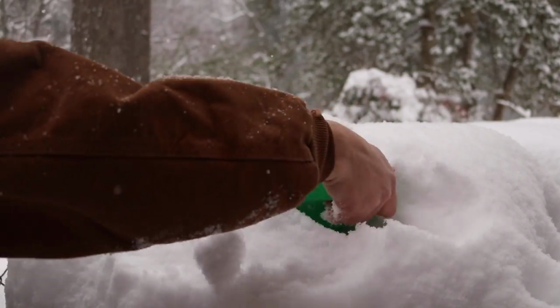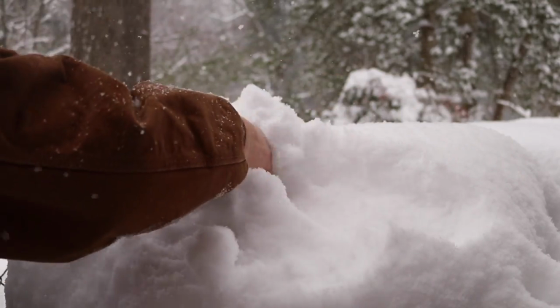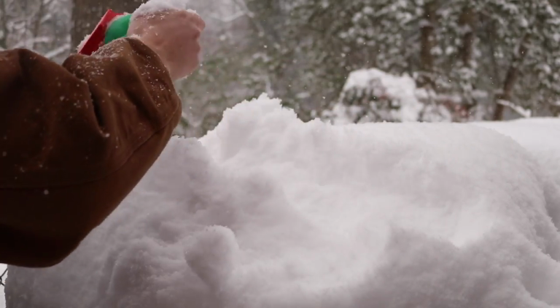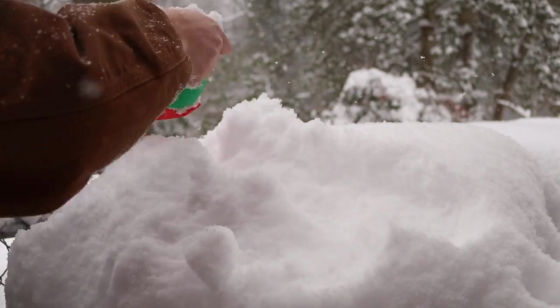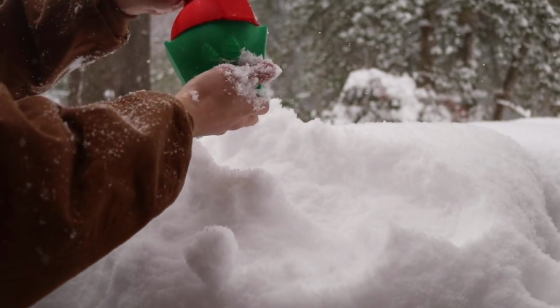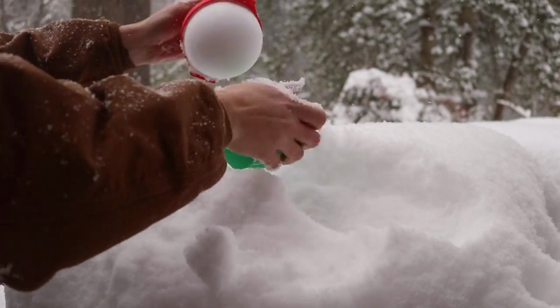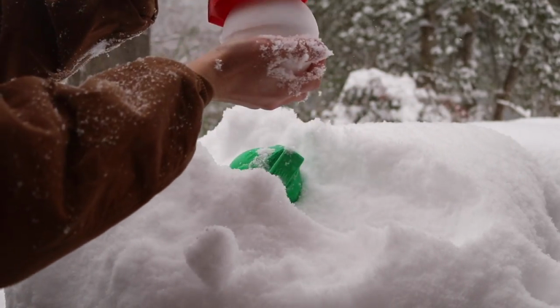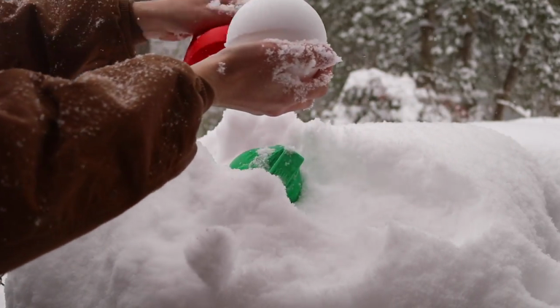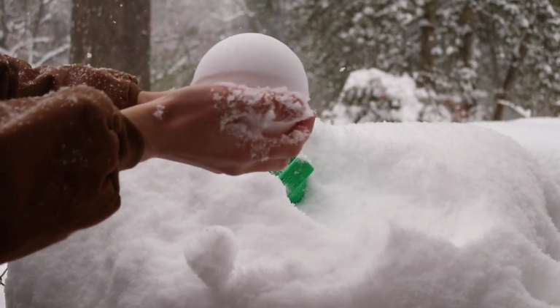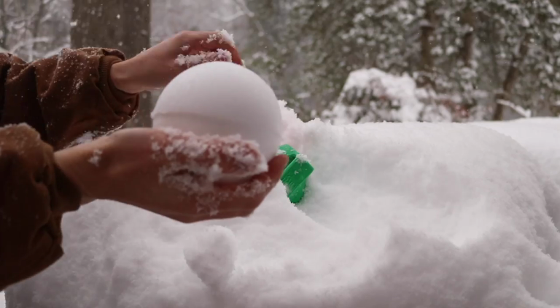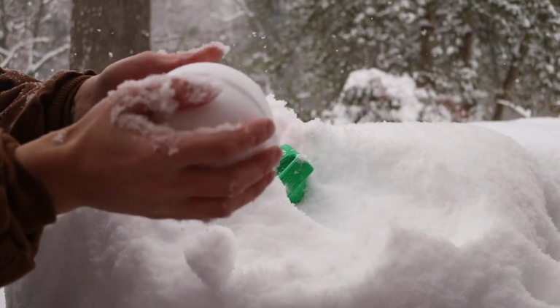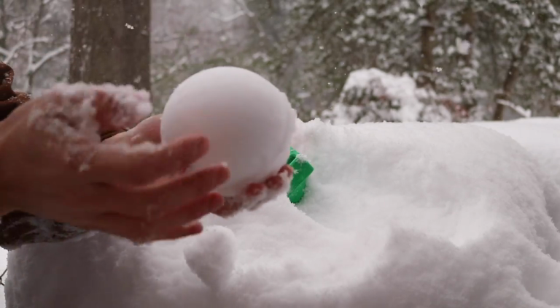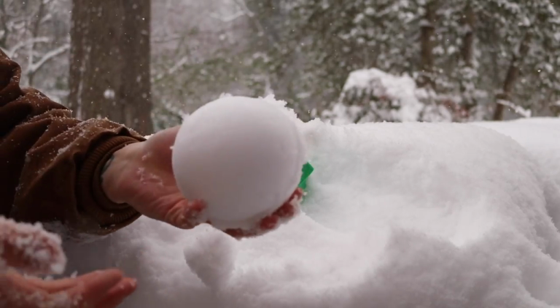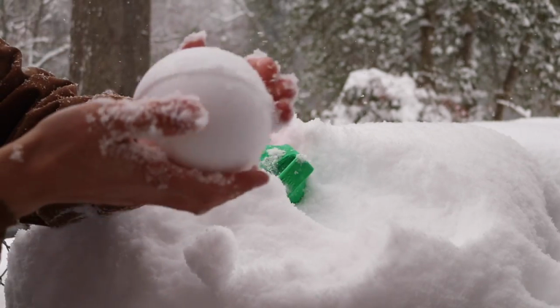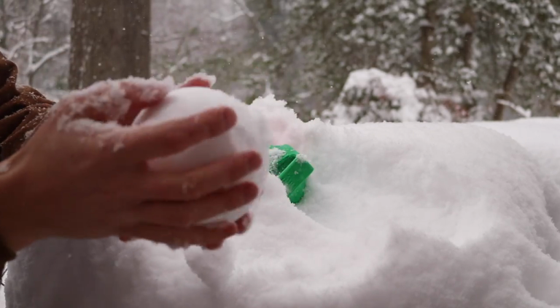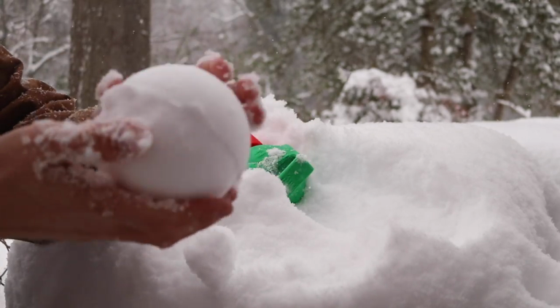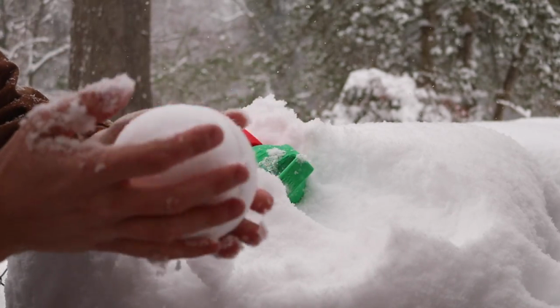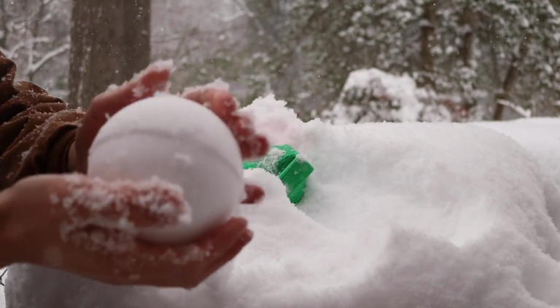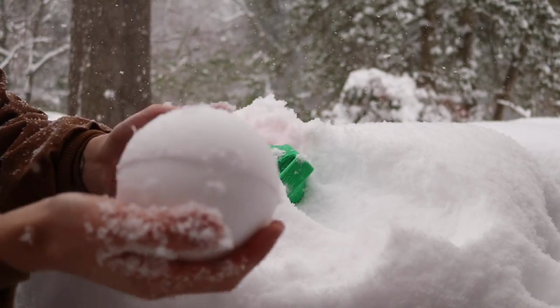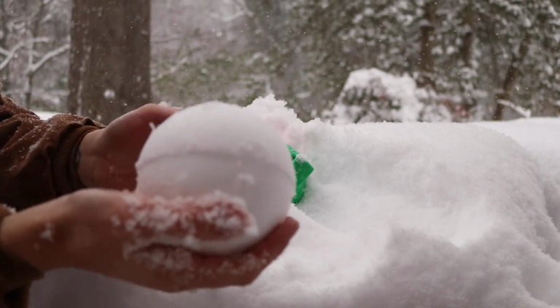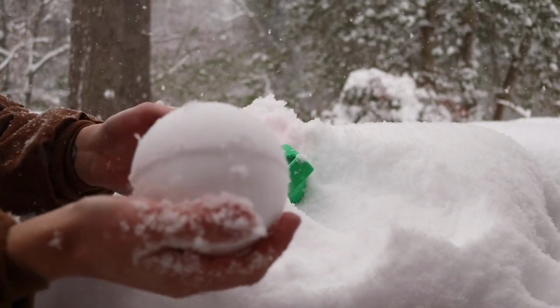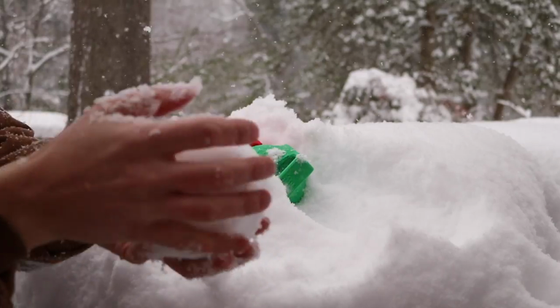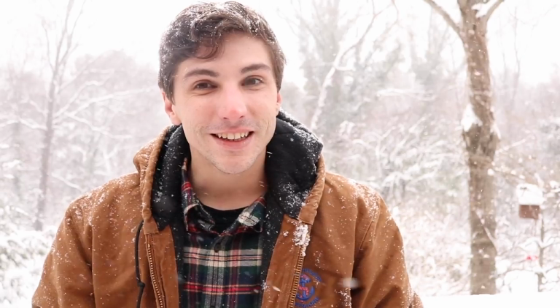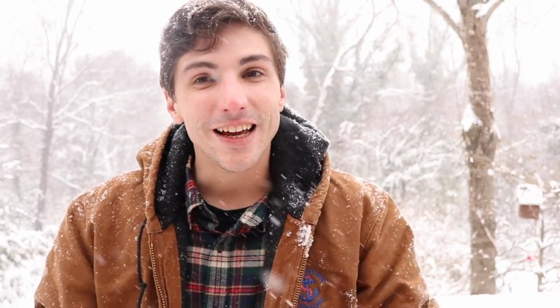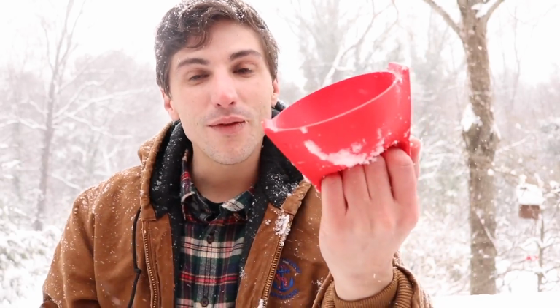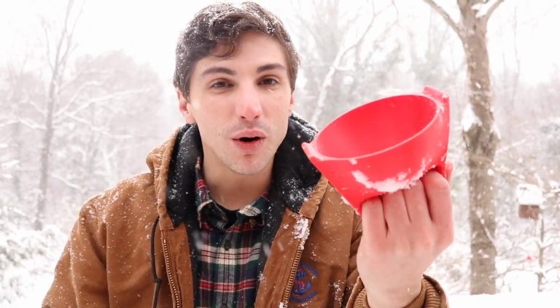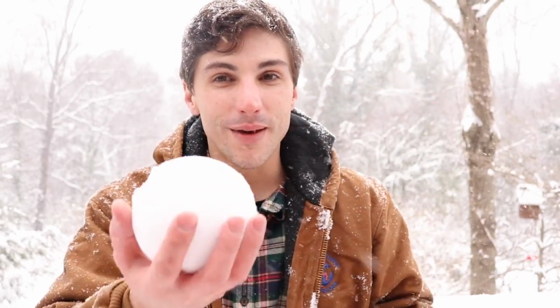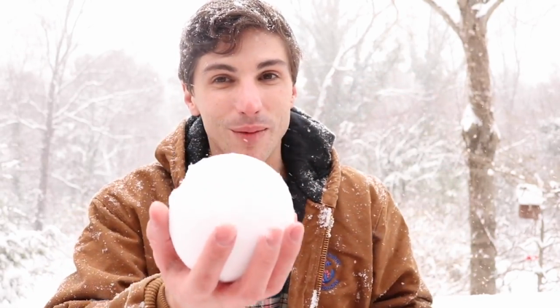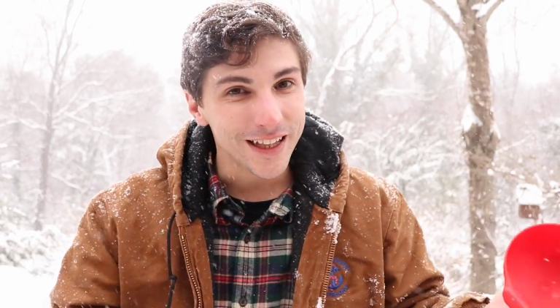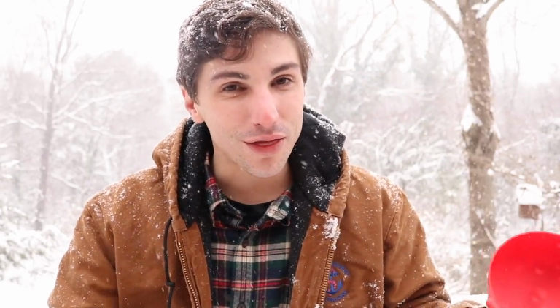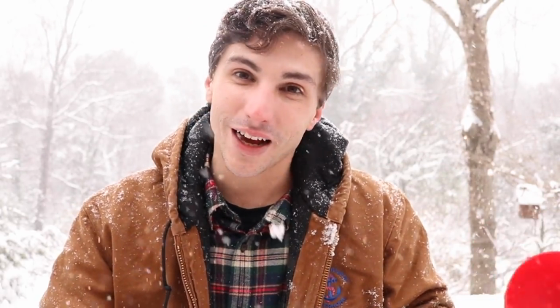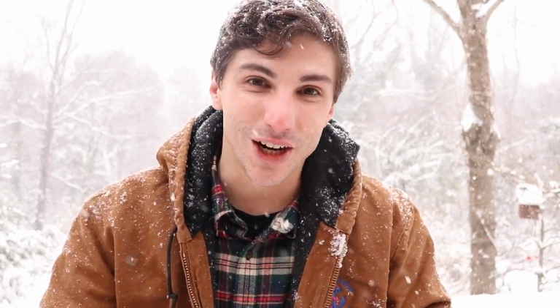Finally, as is usually the case, persistence paid off and I got a perfectly round snowball. Now that we've used the mold to make a snowball, let's try and throw it to knock over a target.